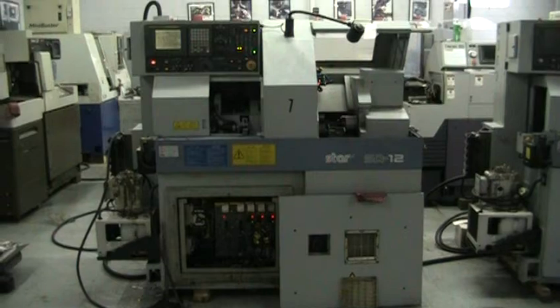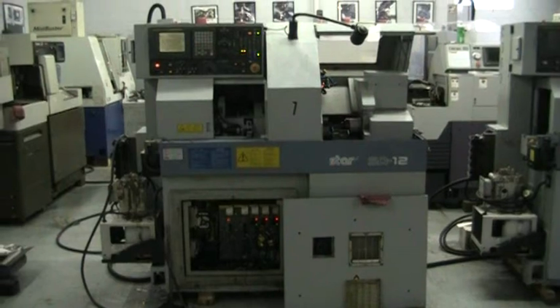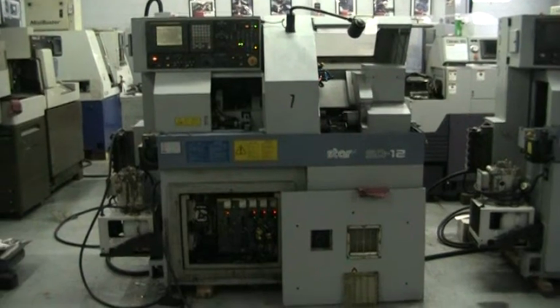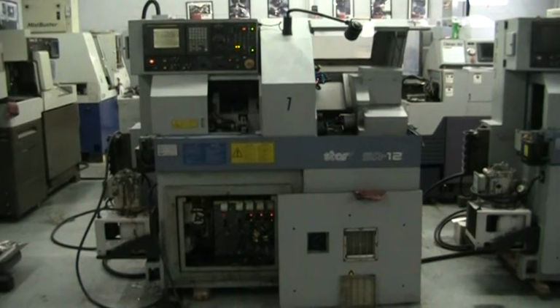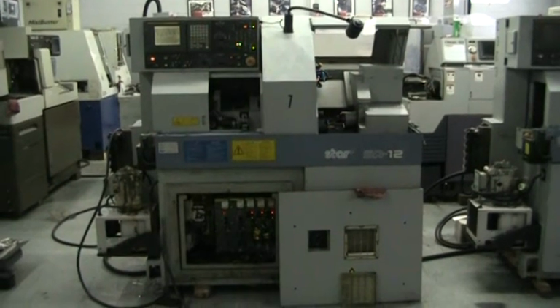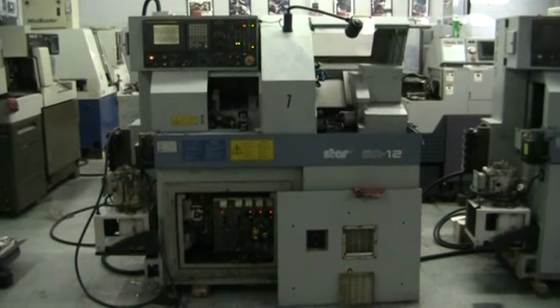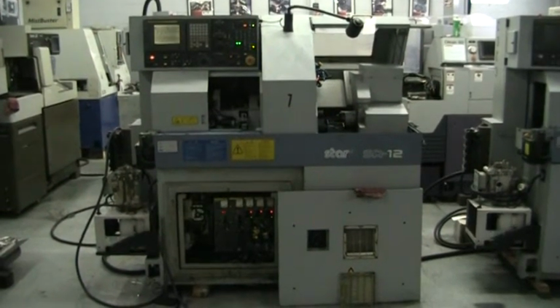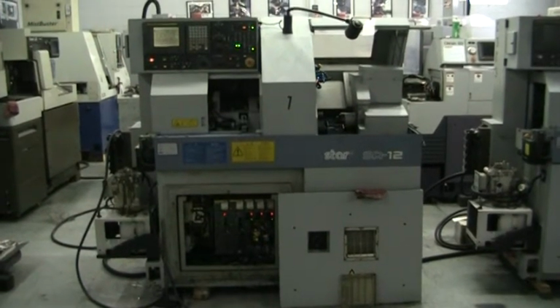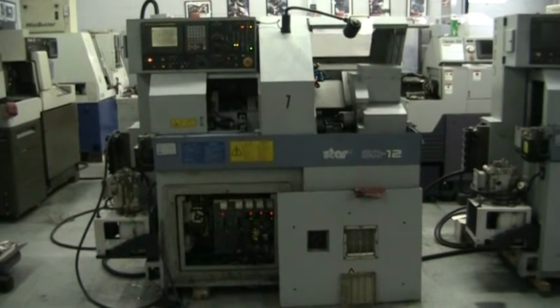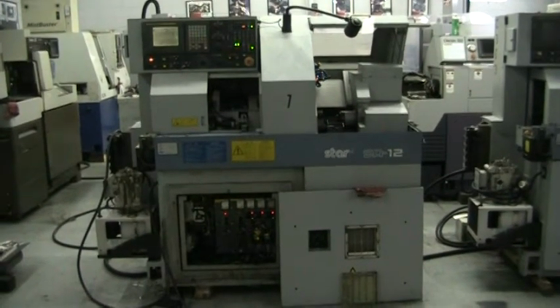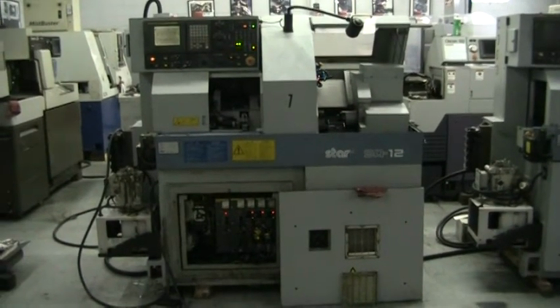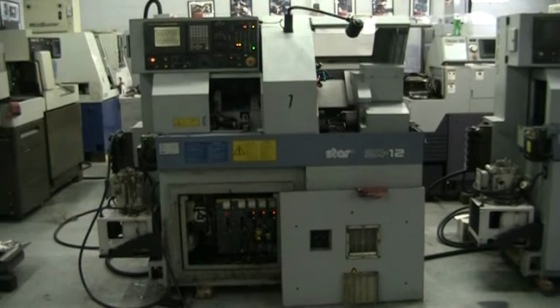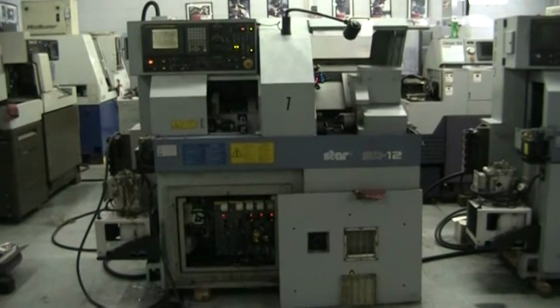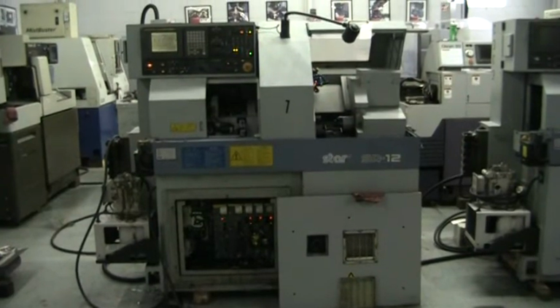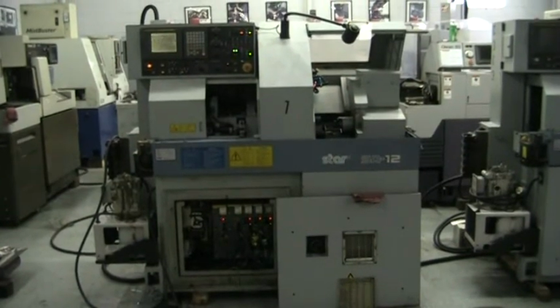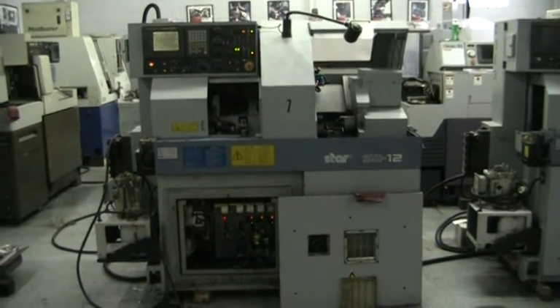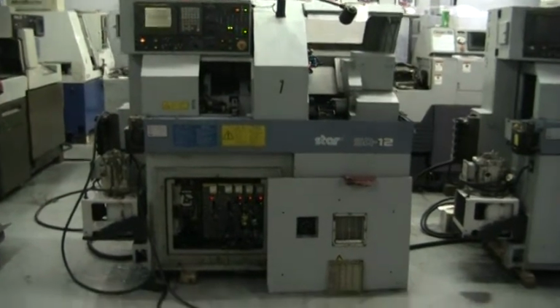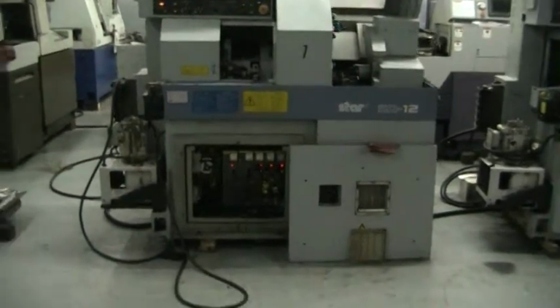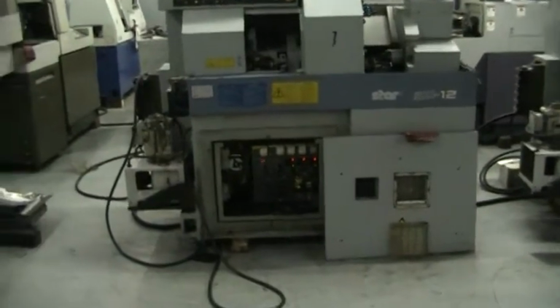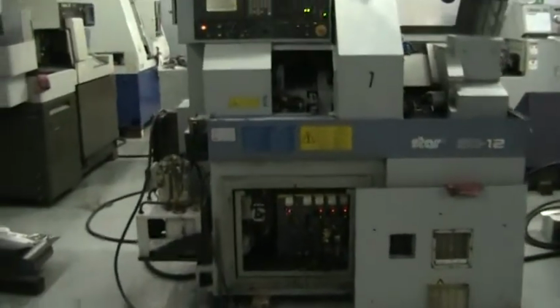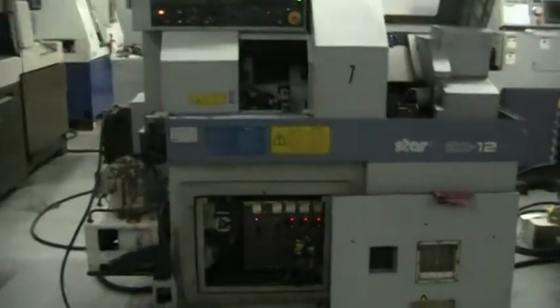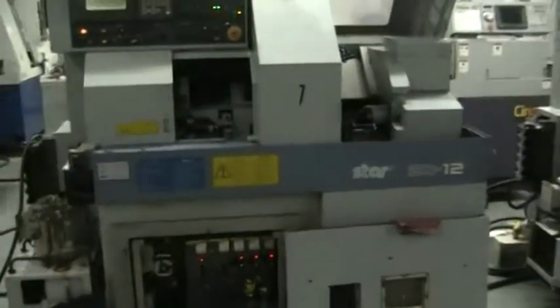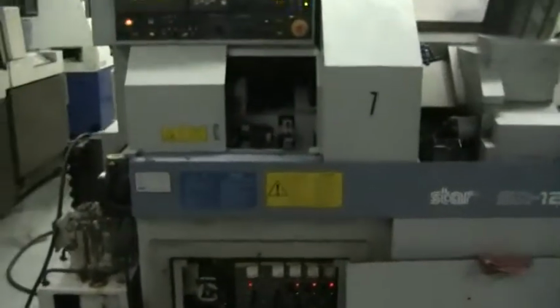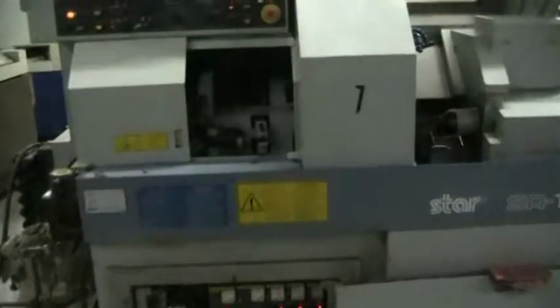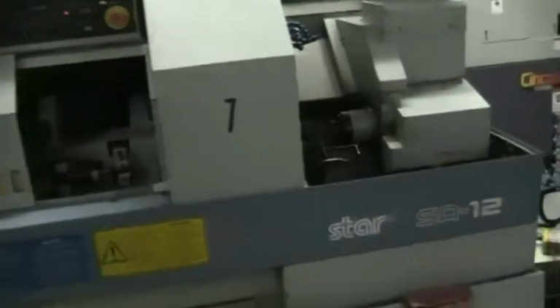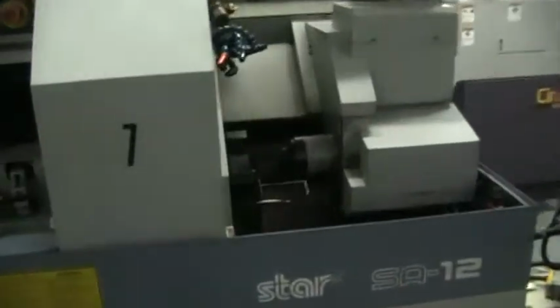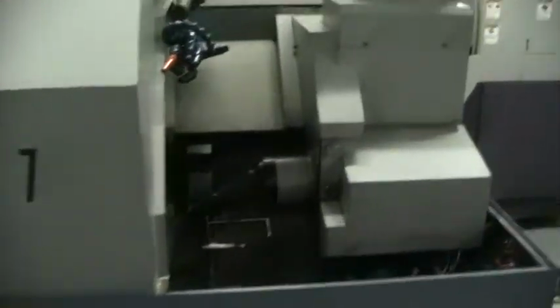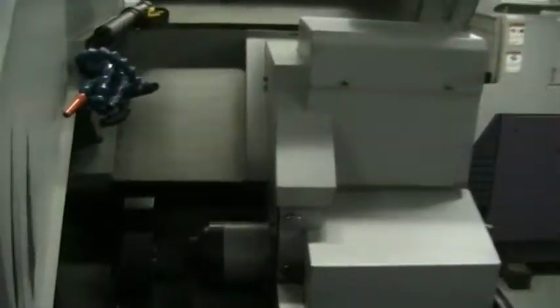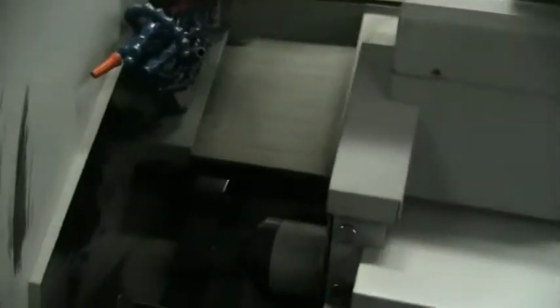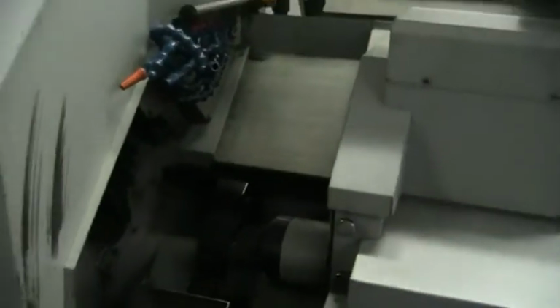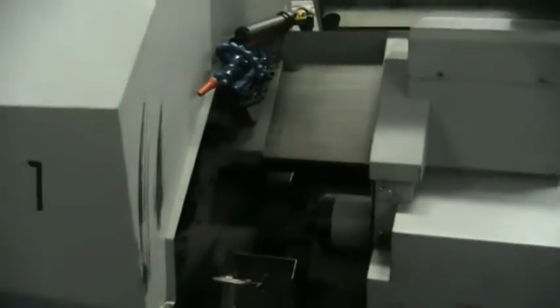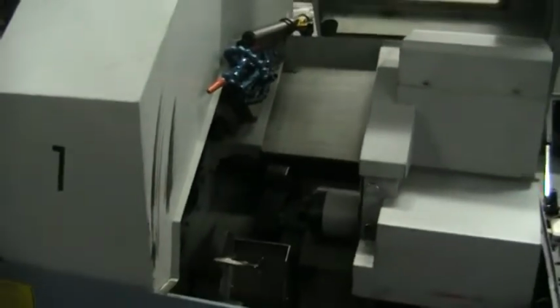This is a videotape presentation of the 1999 Star SA-12 CNC Swiss Lathe. We're going to do some basic operations here: running the main spindle, rotary tools, and sub-spindle pick-off.